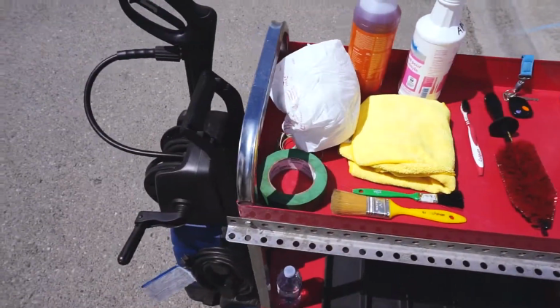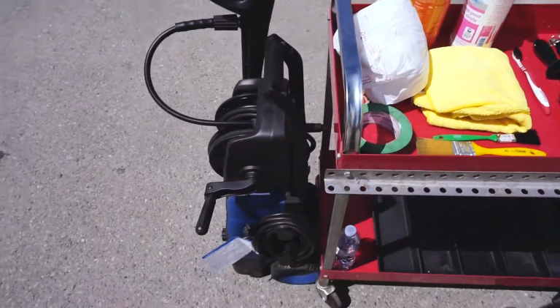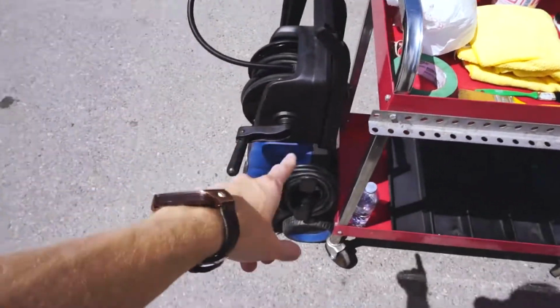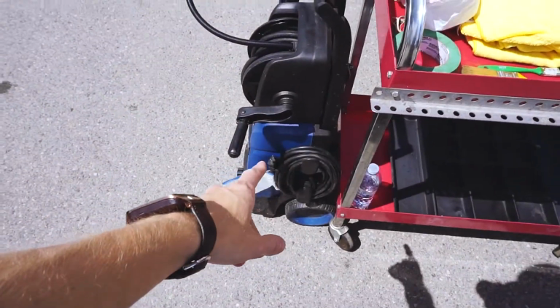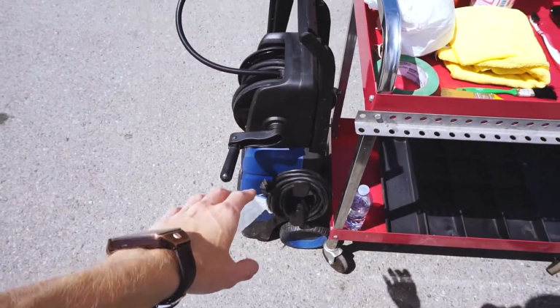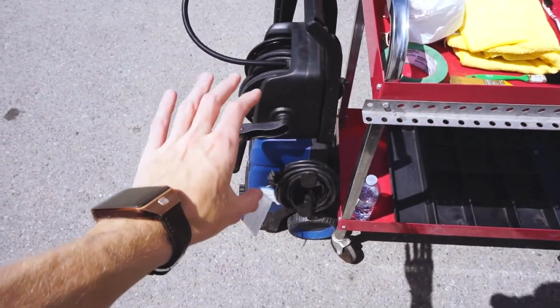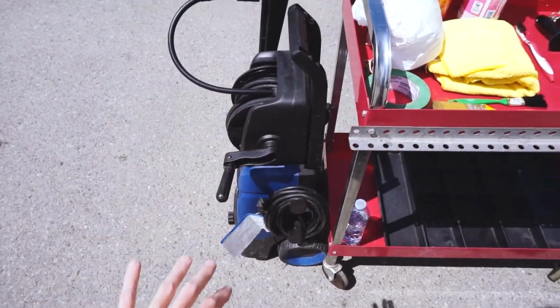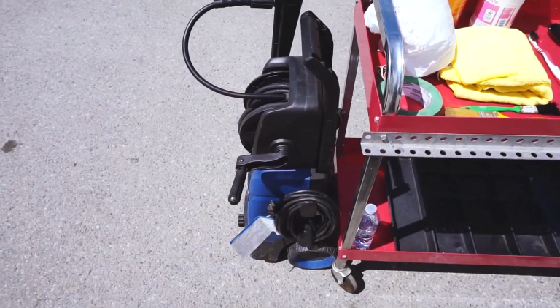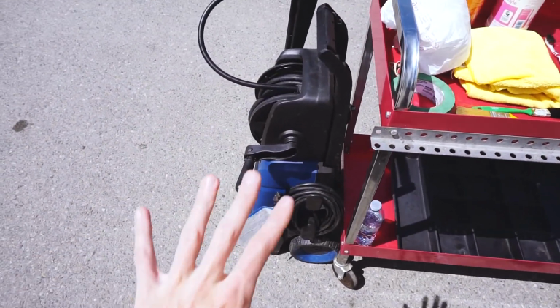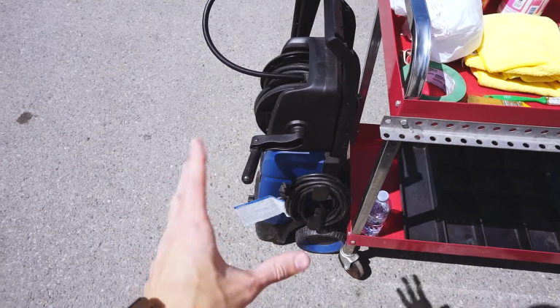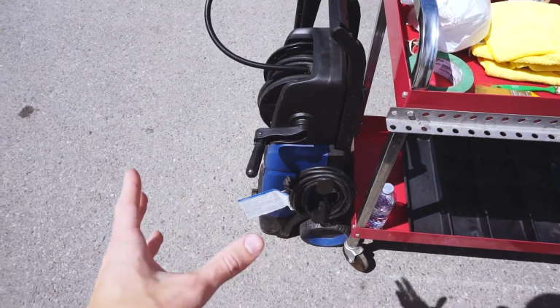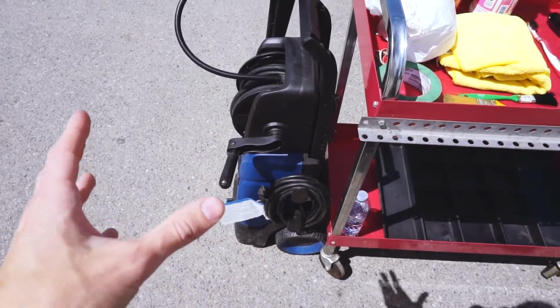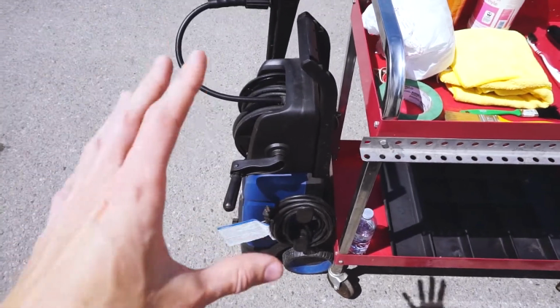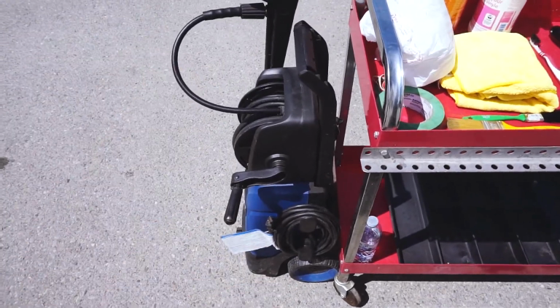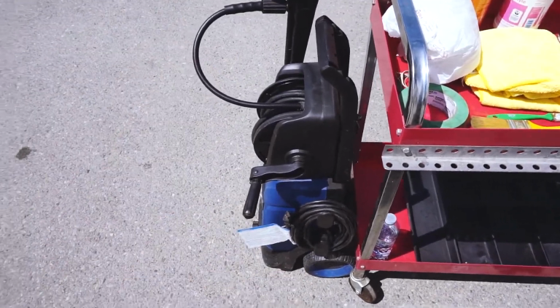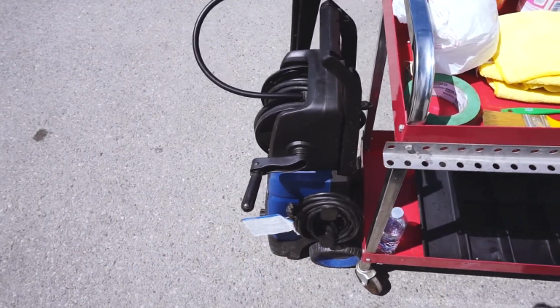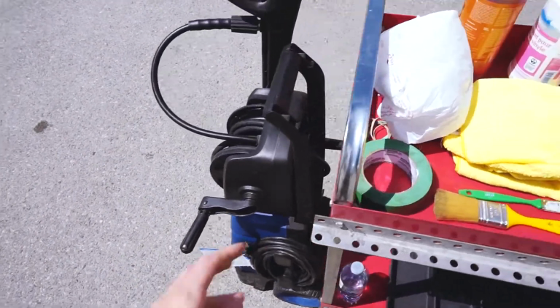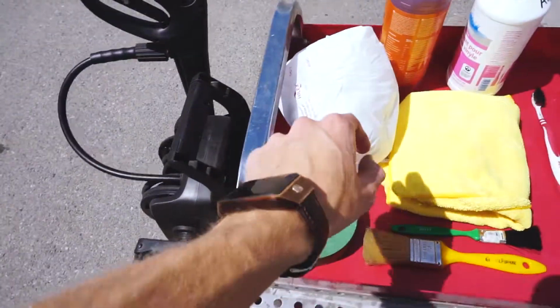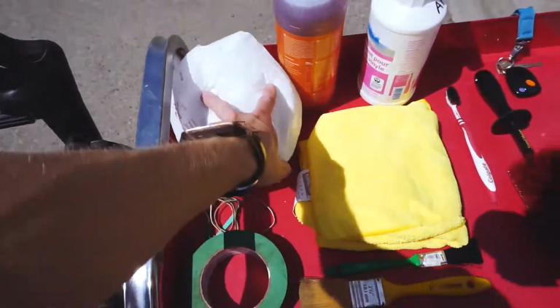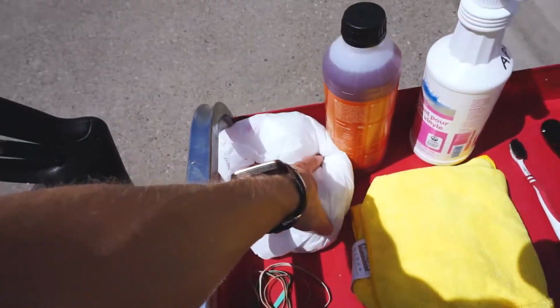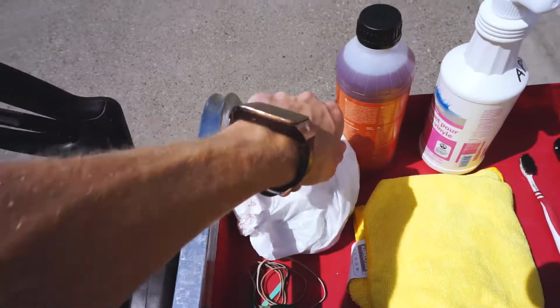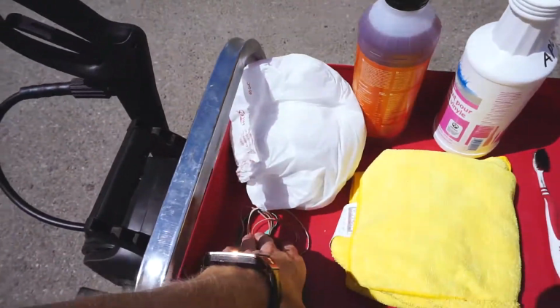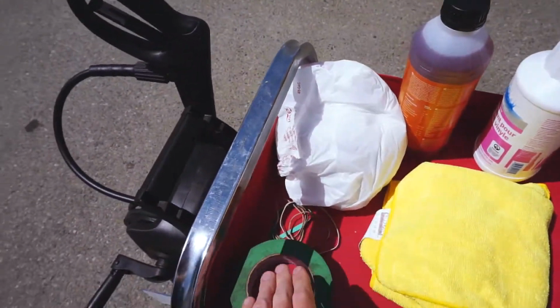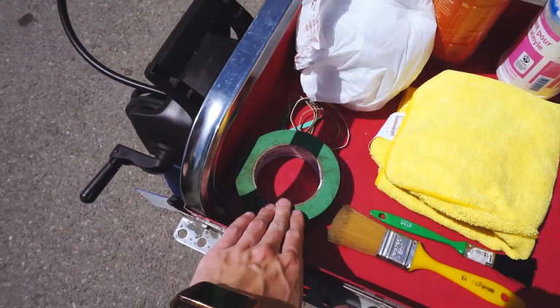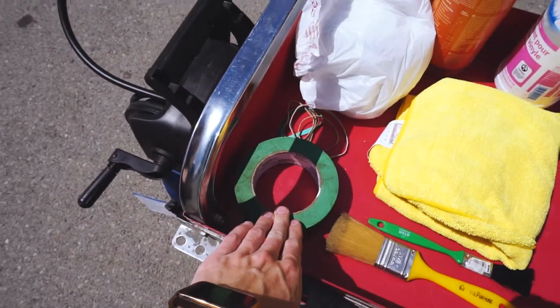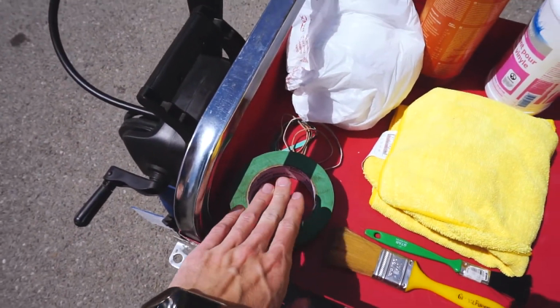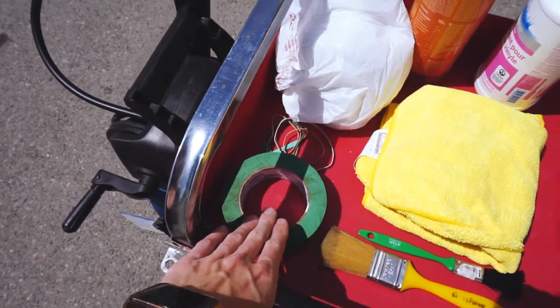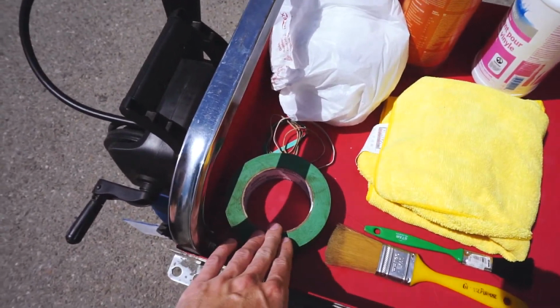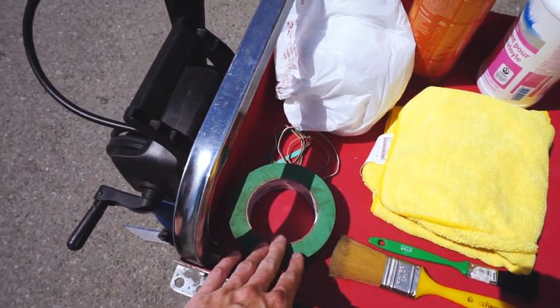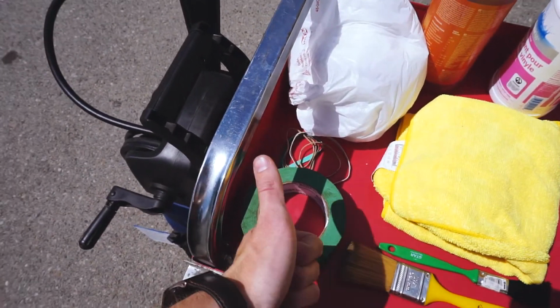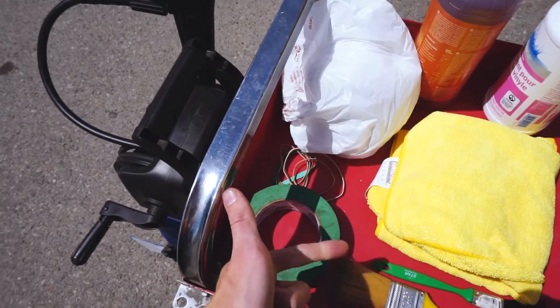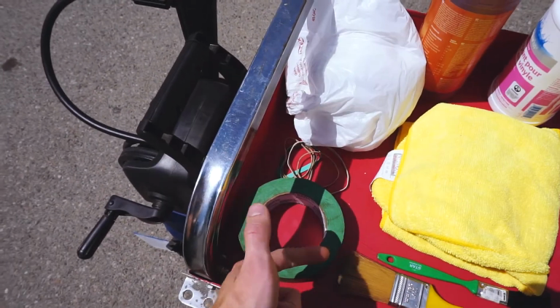To start off, we will be using a pressure washer, but we won't be using it at a very high setting, just so we don't get water in the connections. Next, we're going to be using some plastic shopping bags, elastic bands, and tape to cover any electrical connections, intake, or alternator.